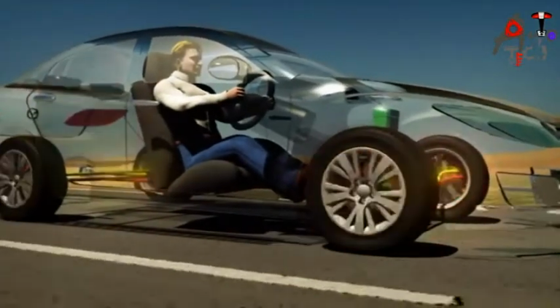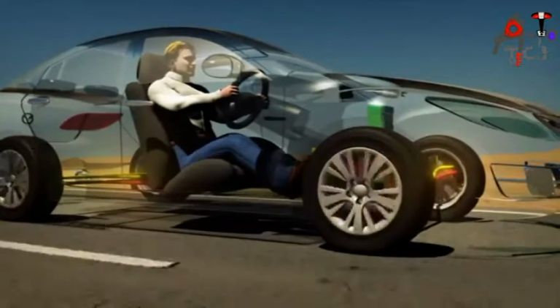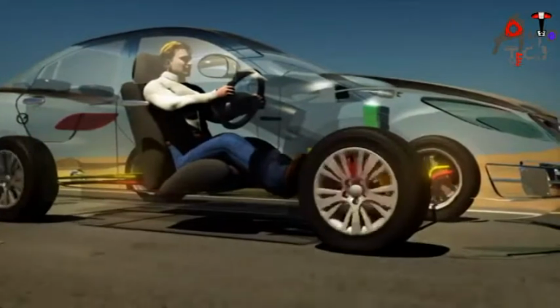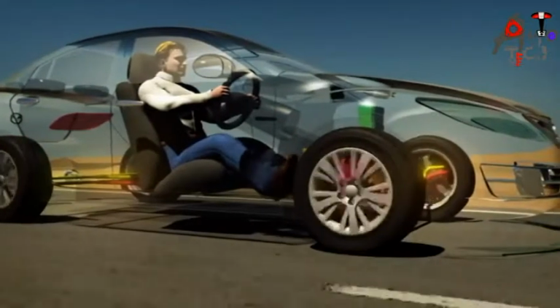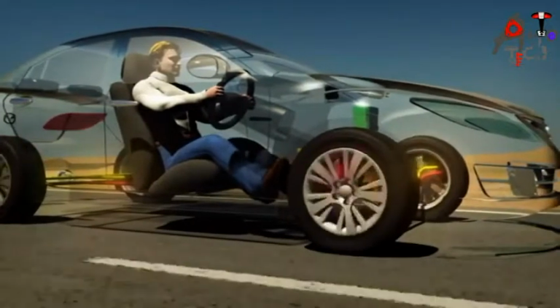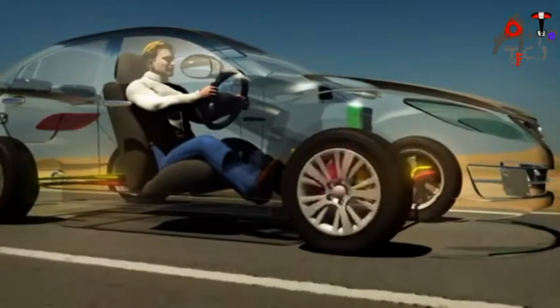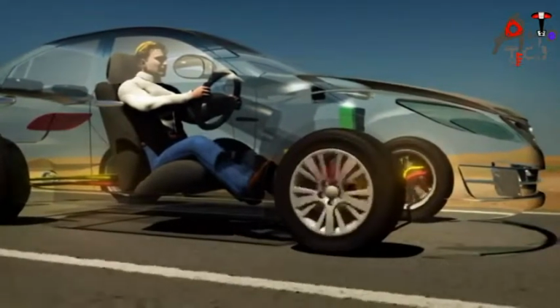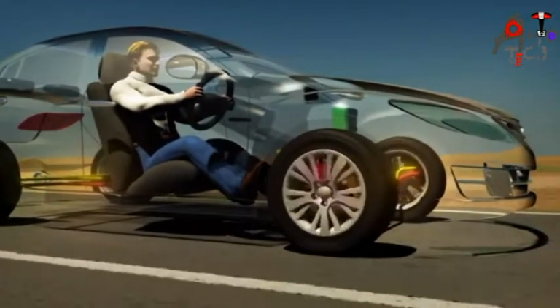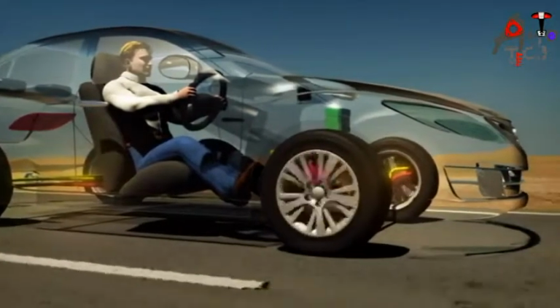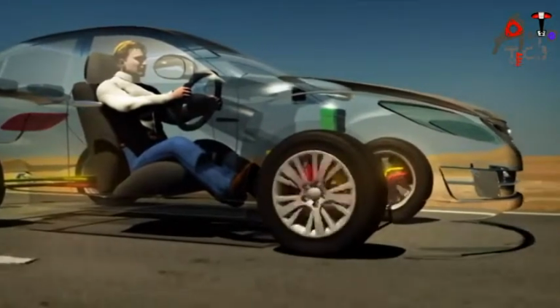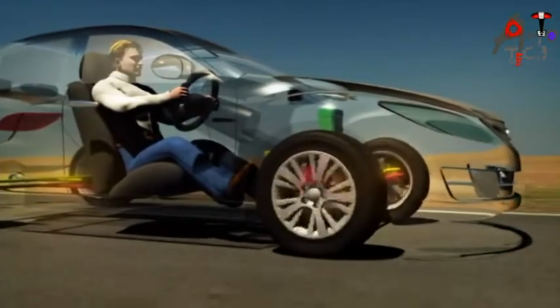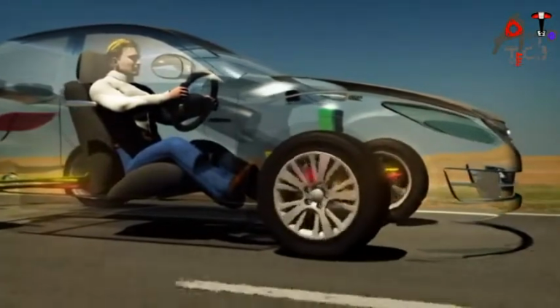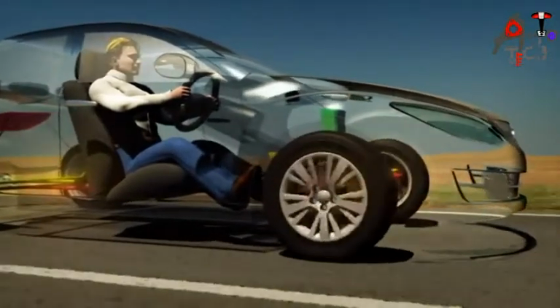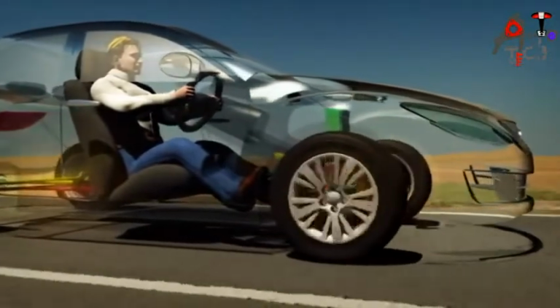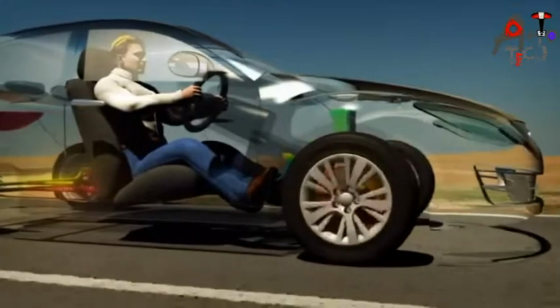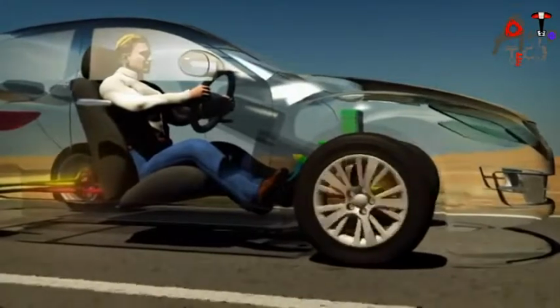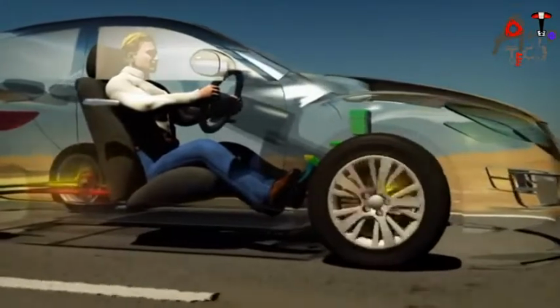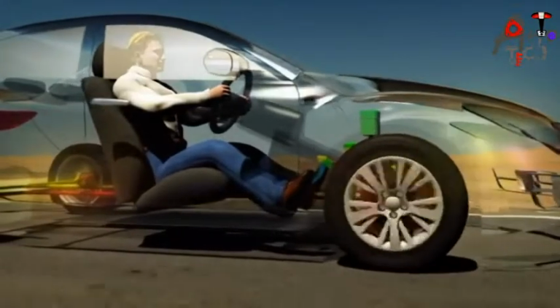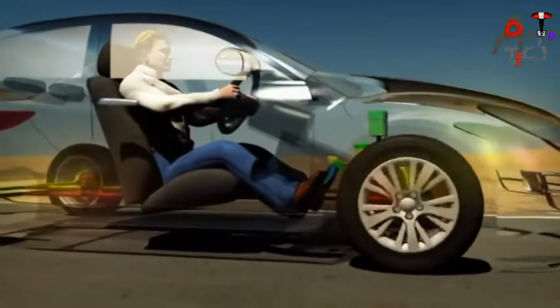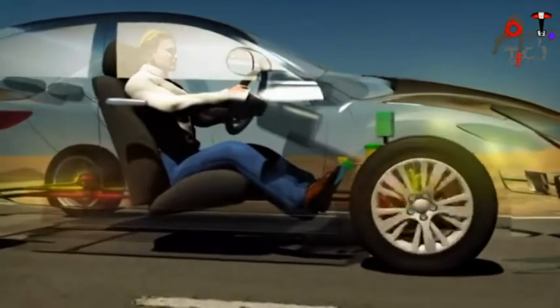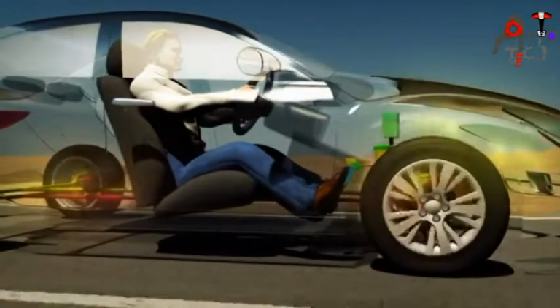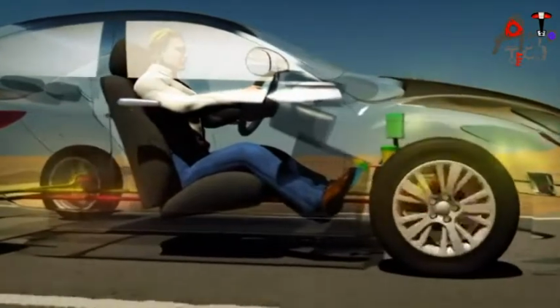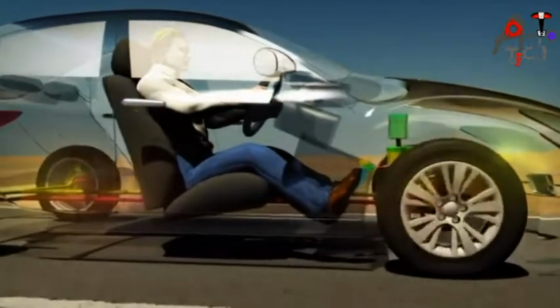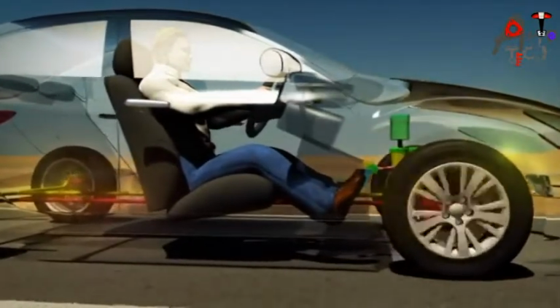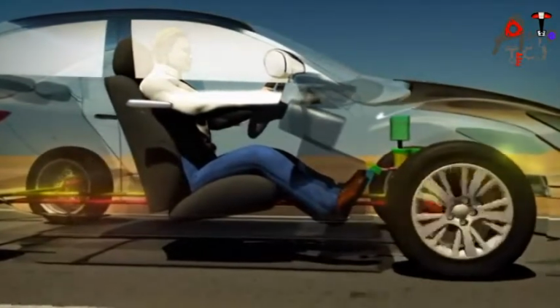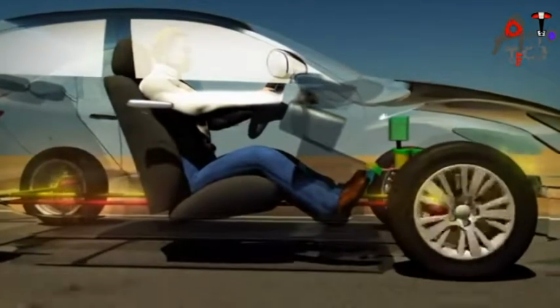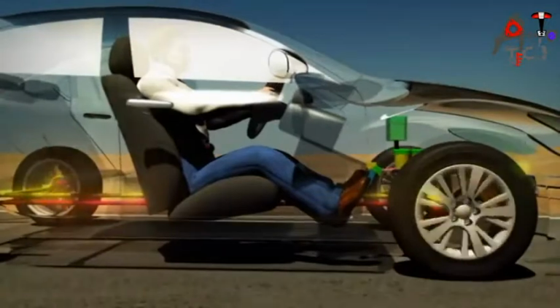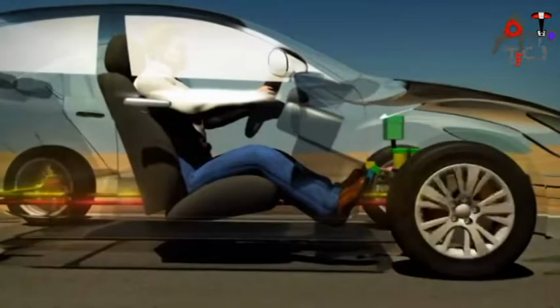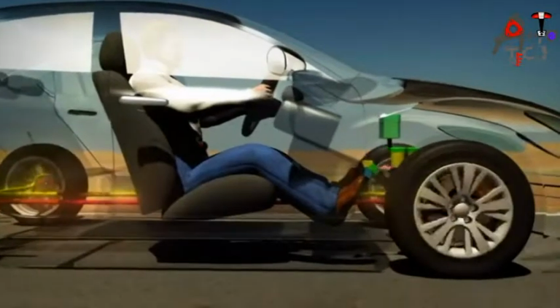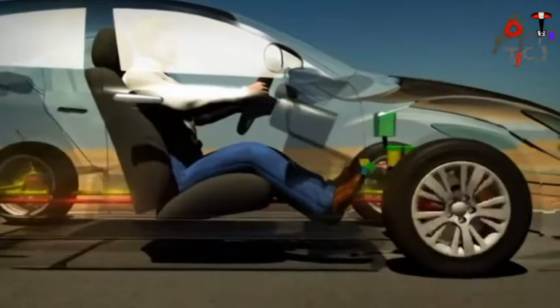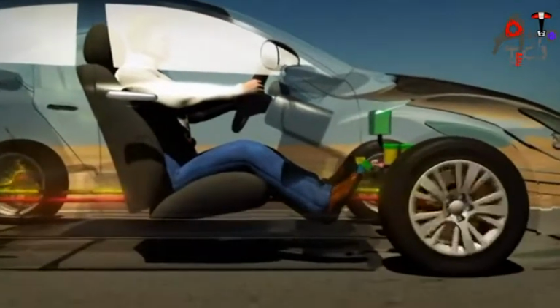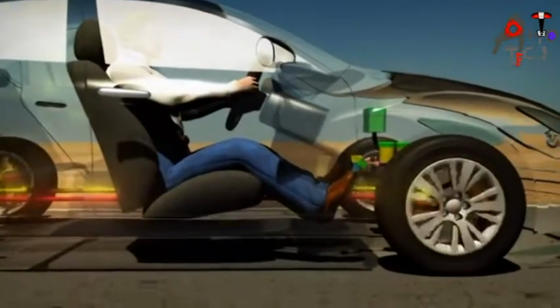By preventing this lock-up, the vehicle stops sooner and remains under the driver's control. The Anti-Lock Braking System, or ABS, provides this assistance.